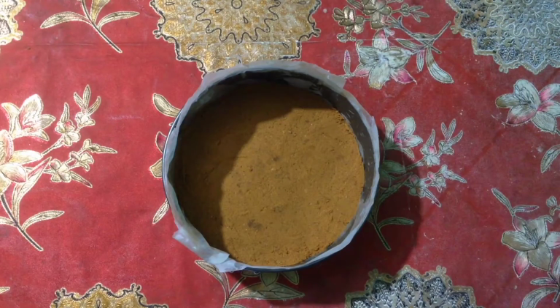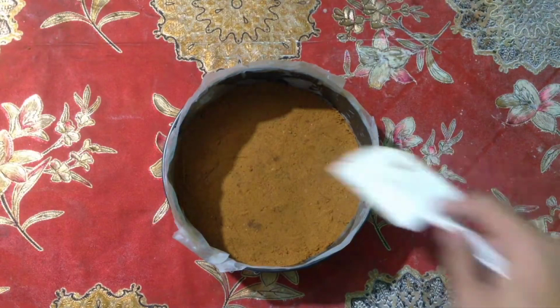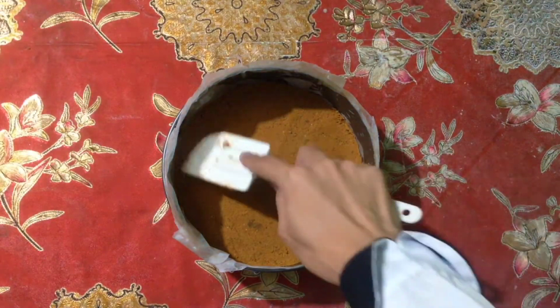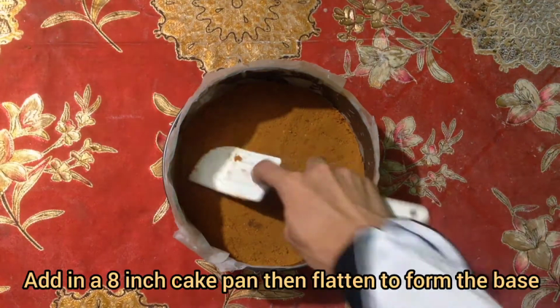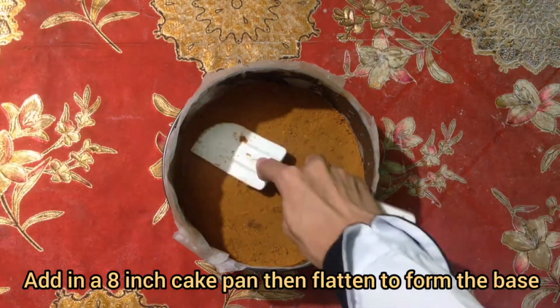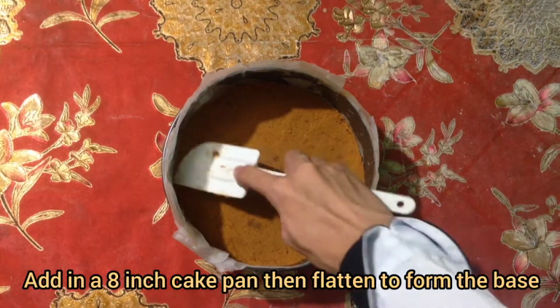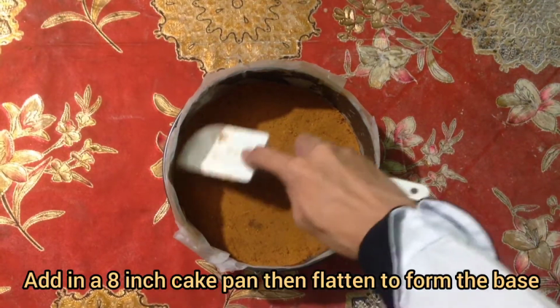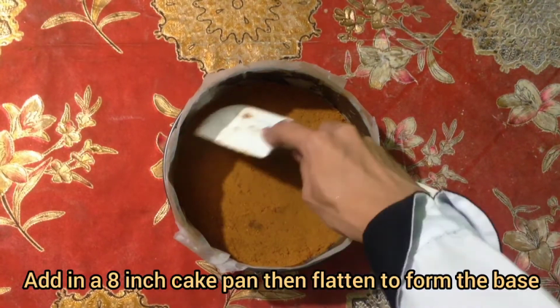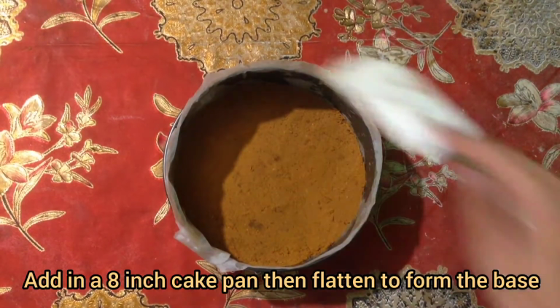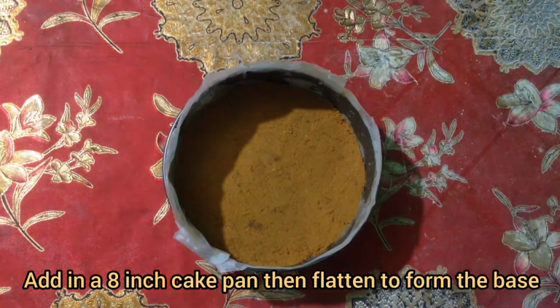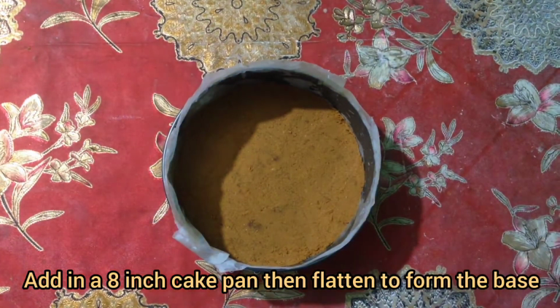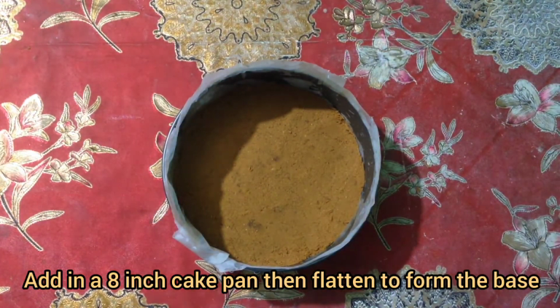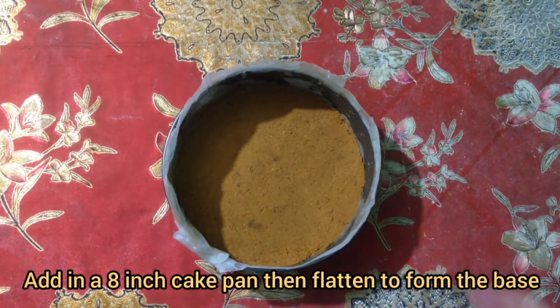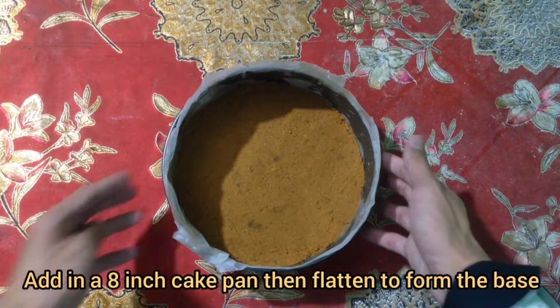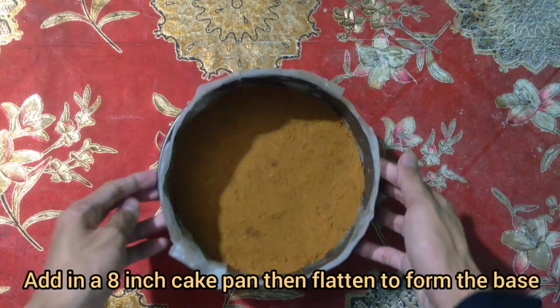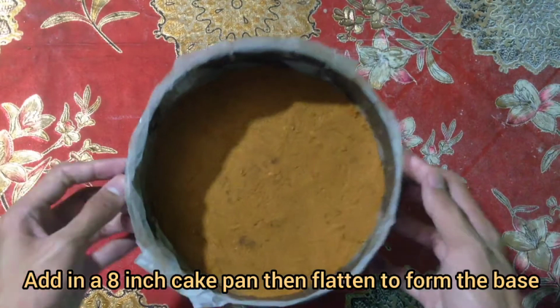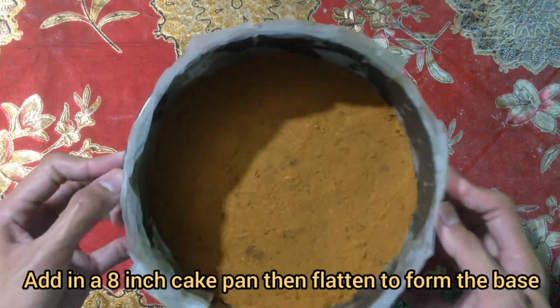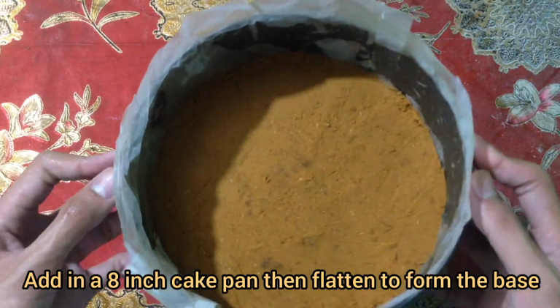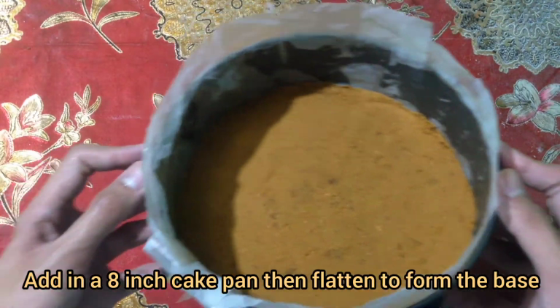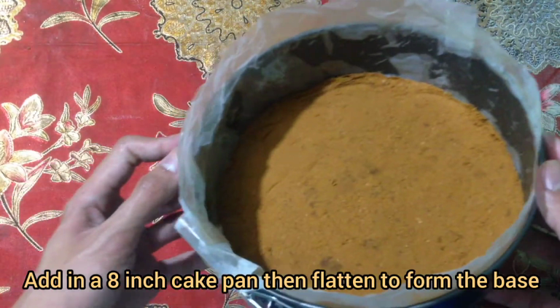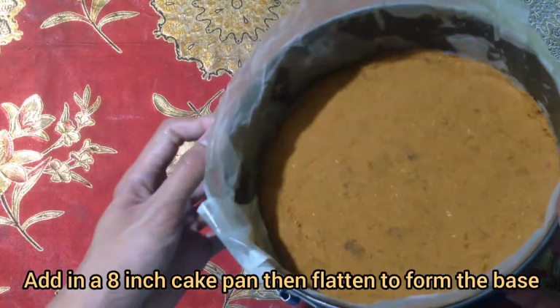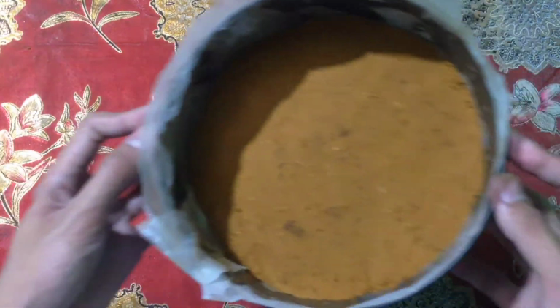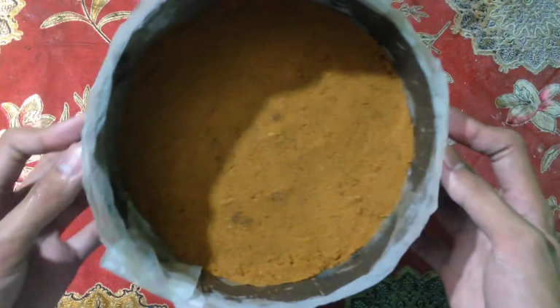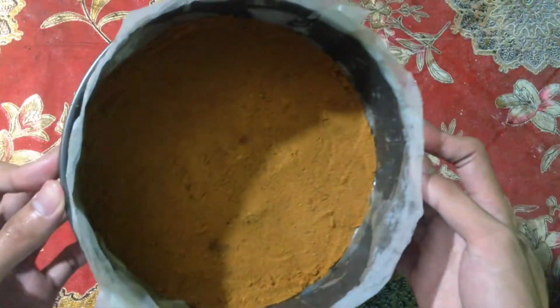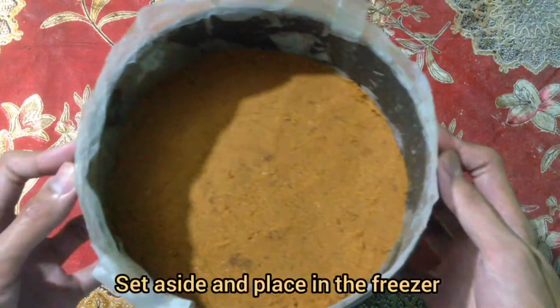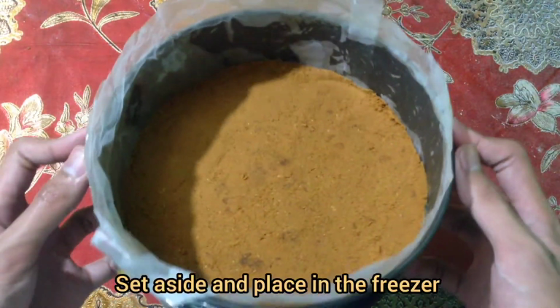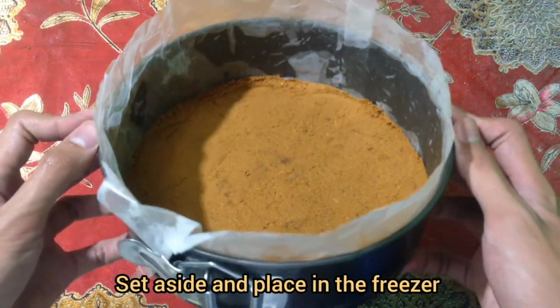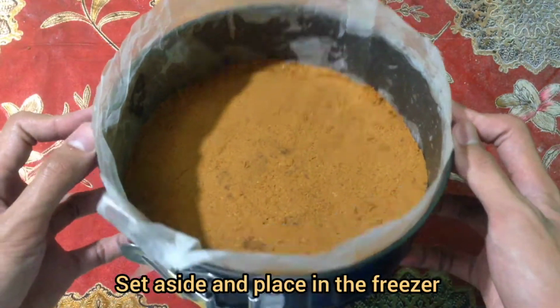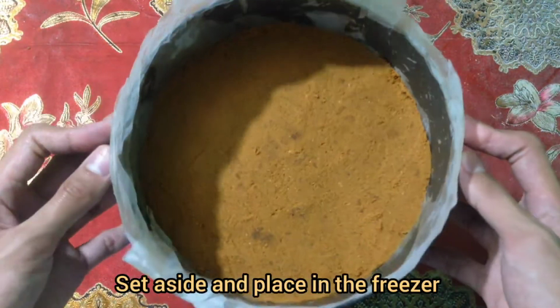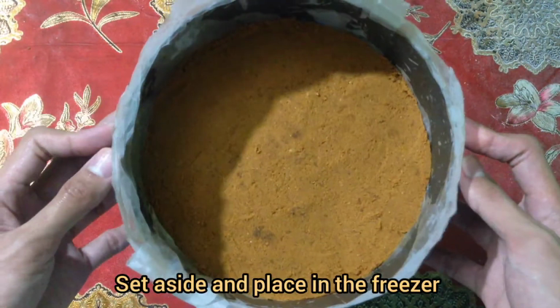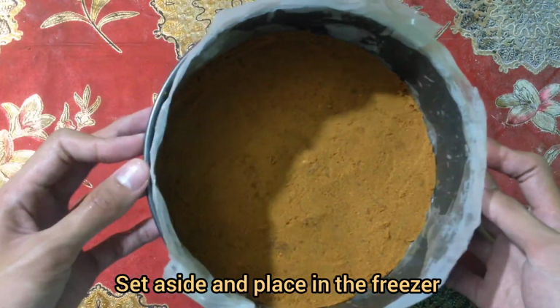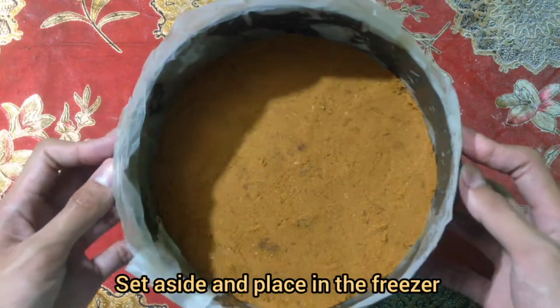Add the mixture into a cake pan, then flatten it to form the base. Set aside and place in the freezer.